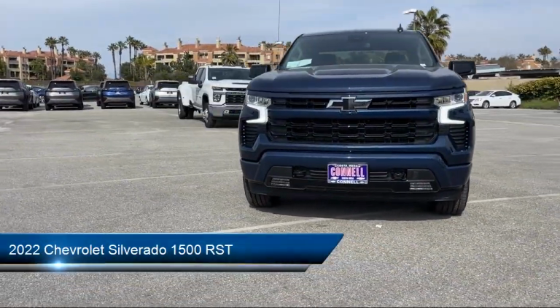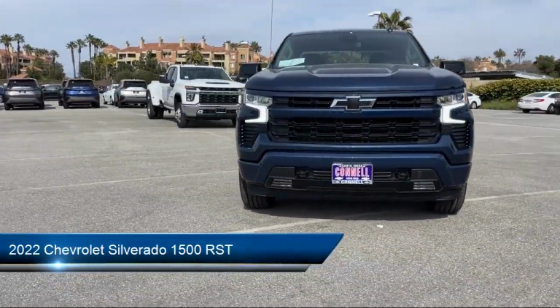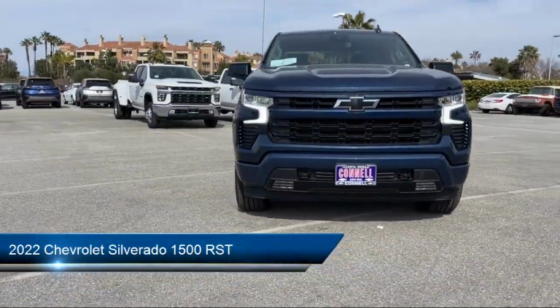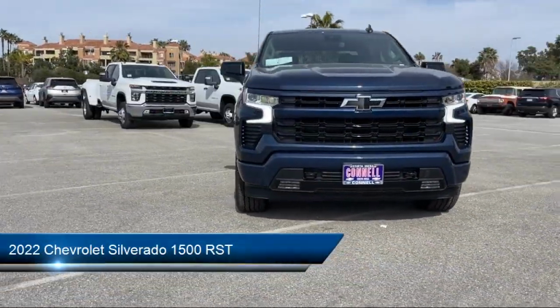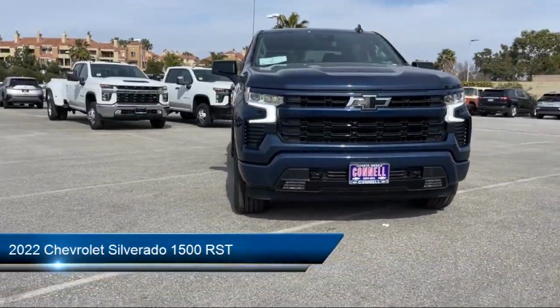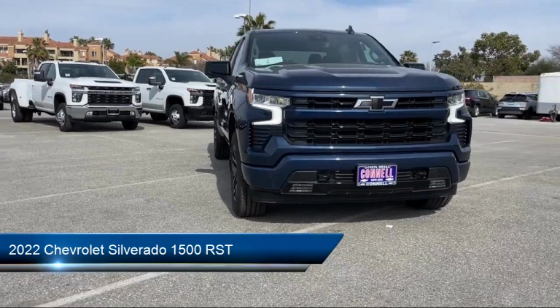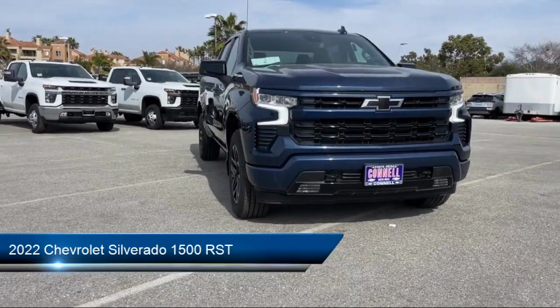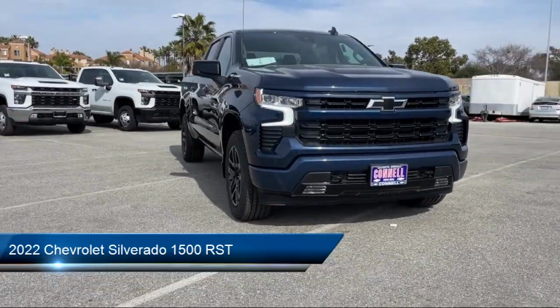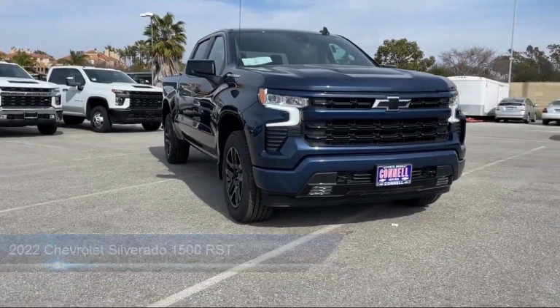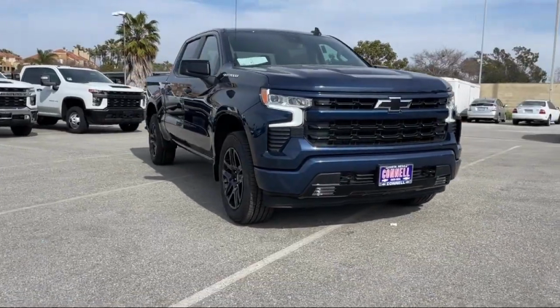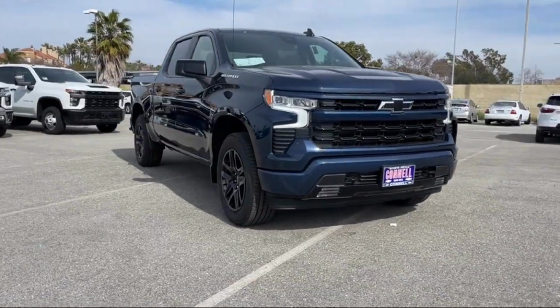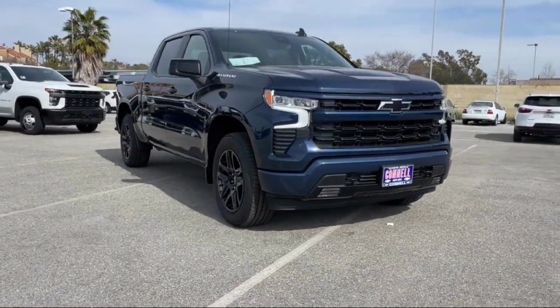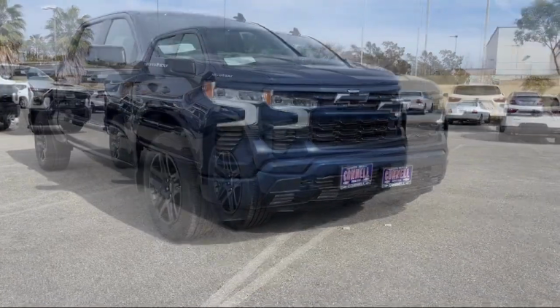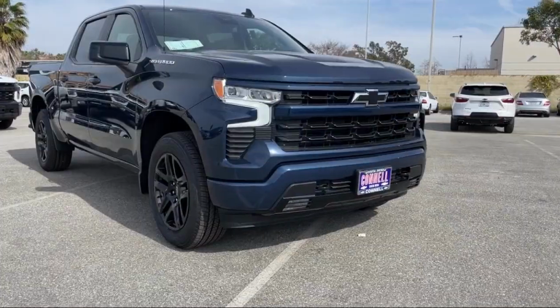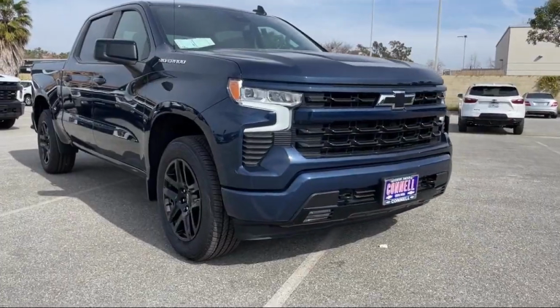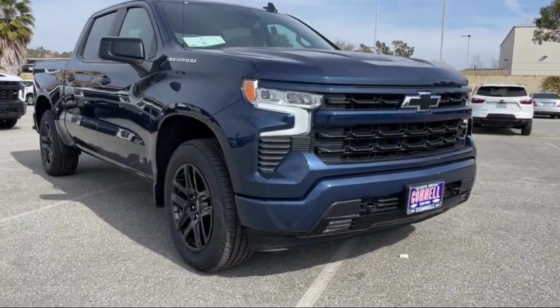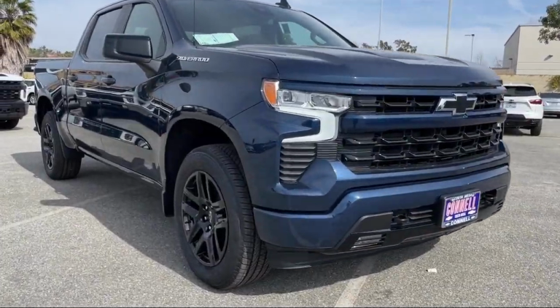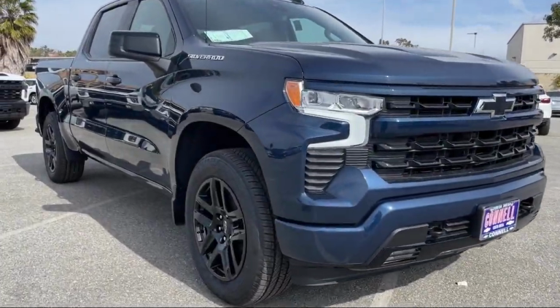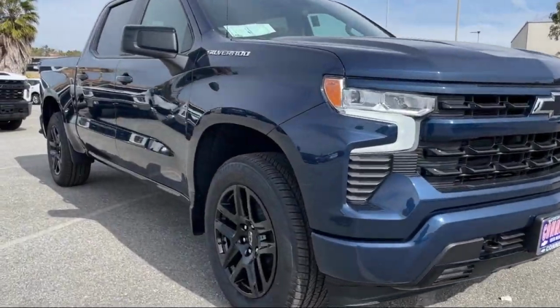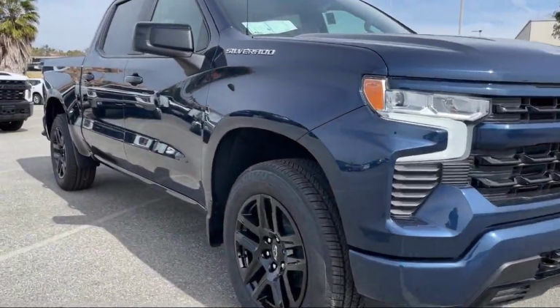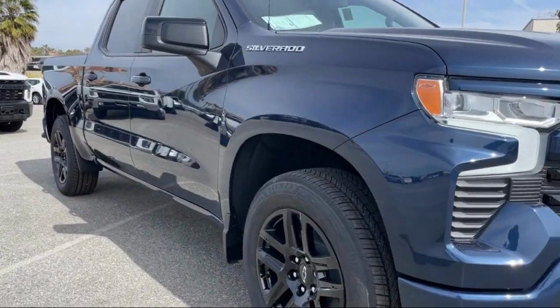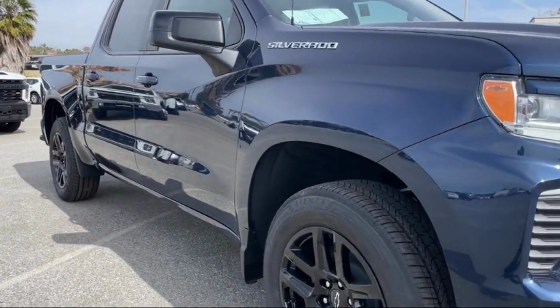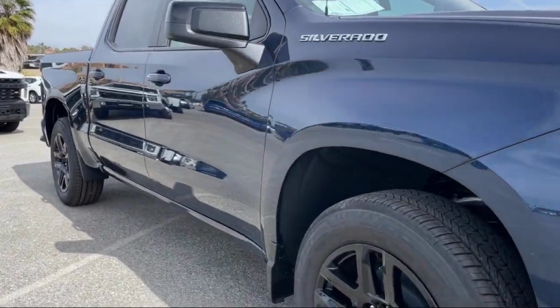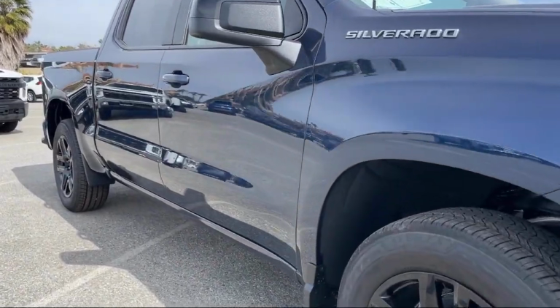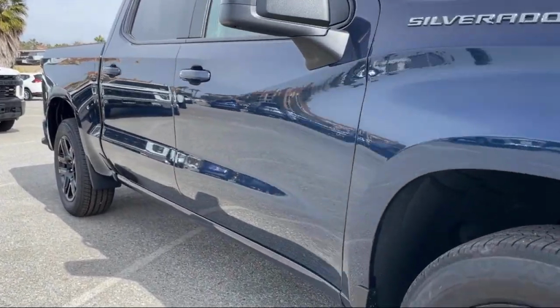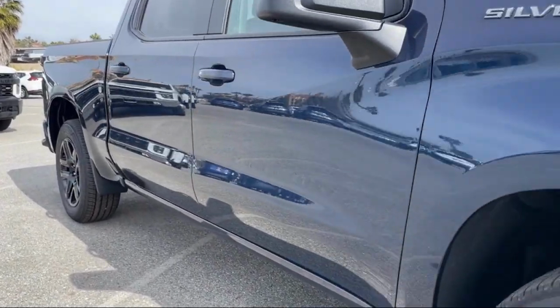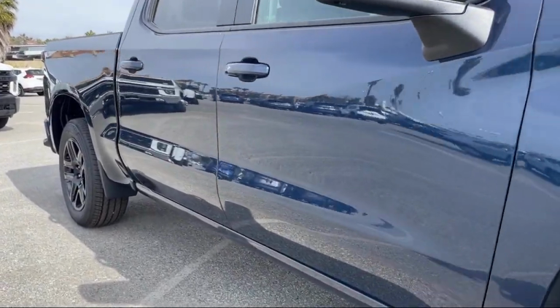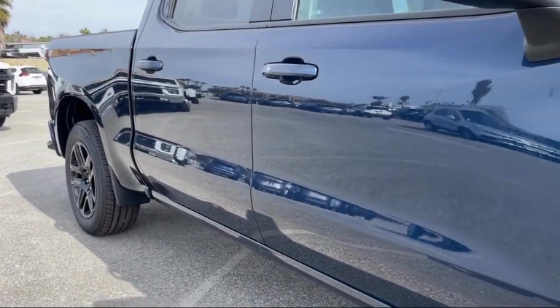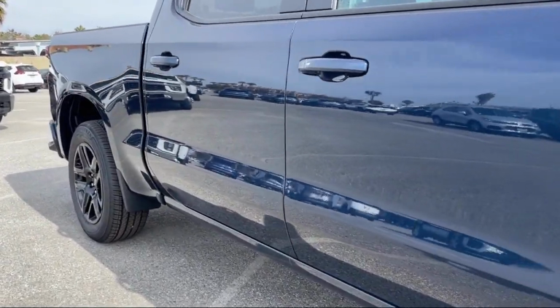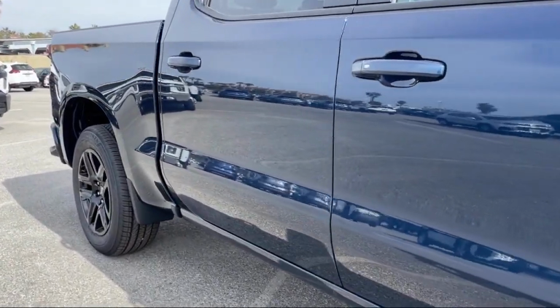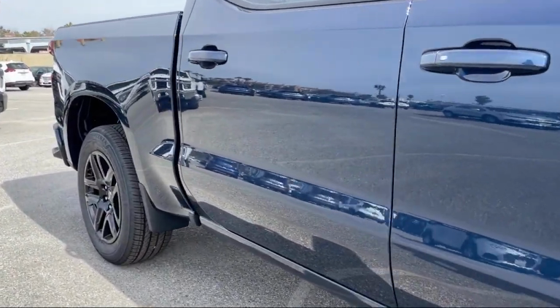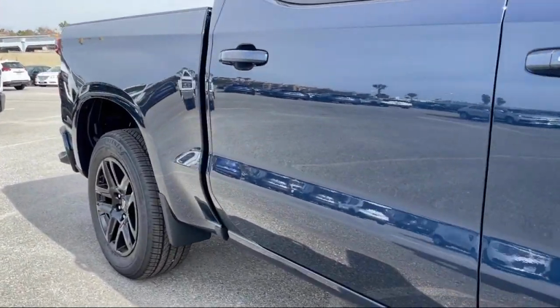It comes equipped with smart device integration, tow hooks, Bluetooth smartphone integration, heated front seats, front collision mitigation, and lane departure warning.